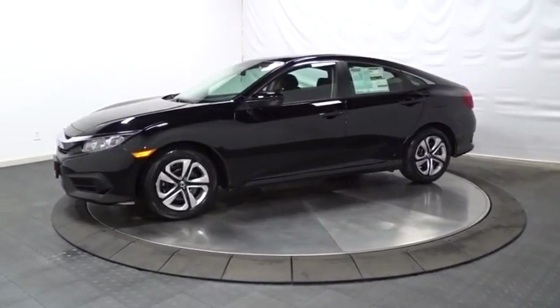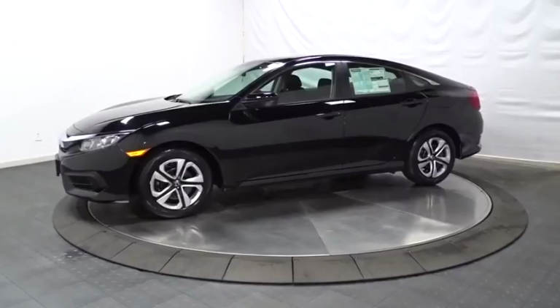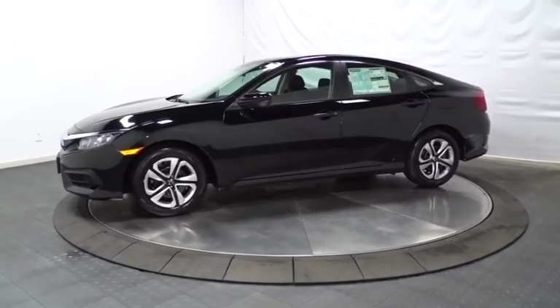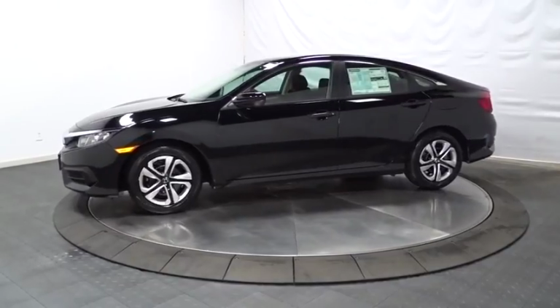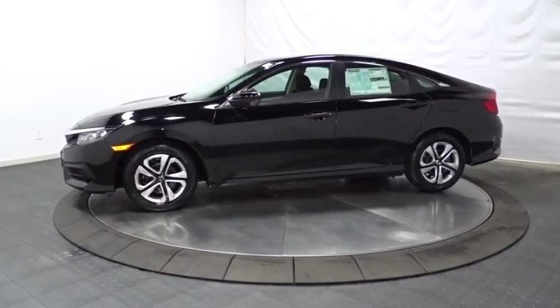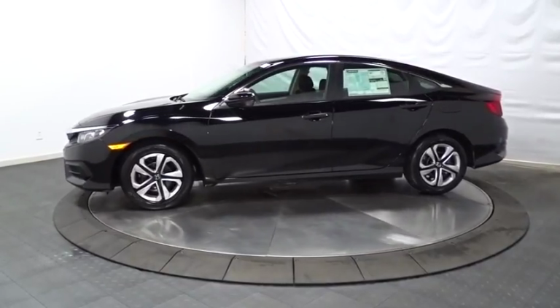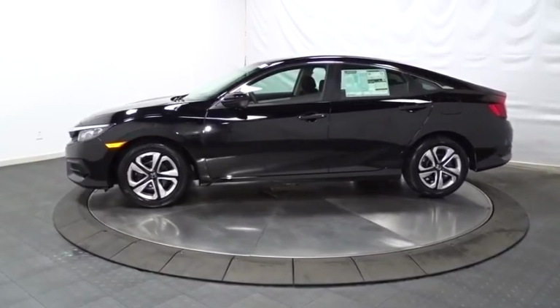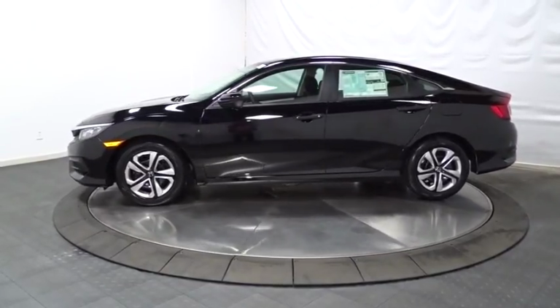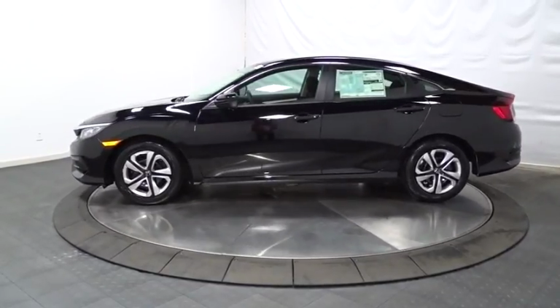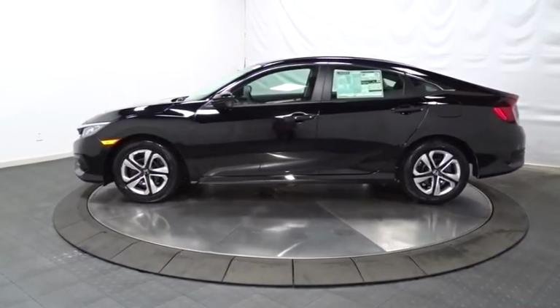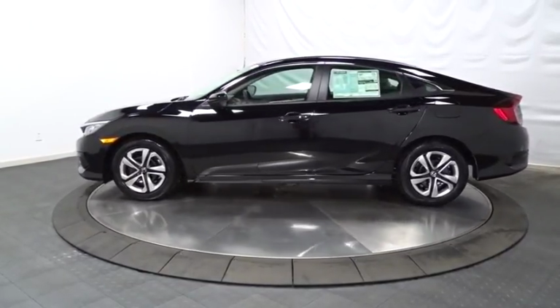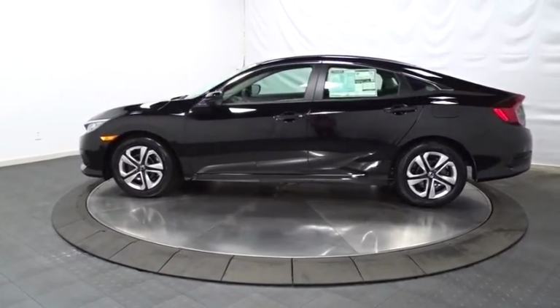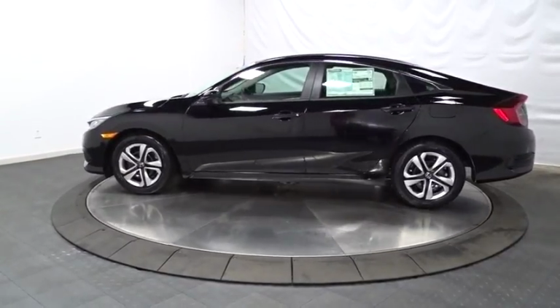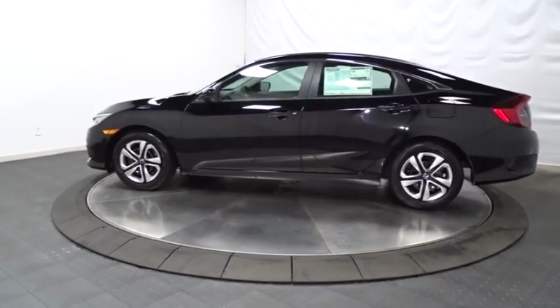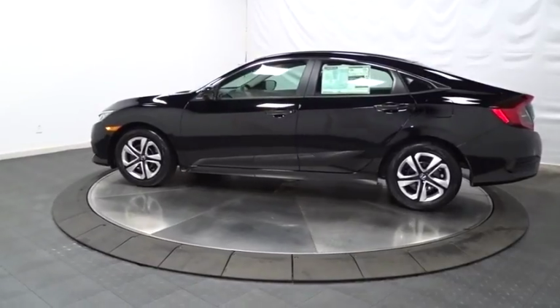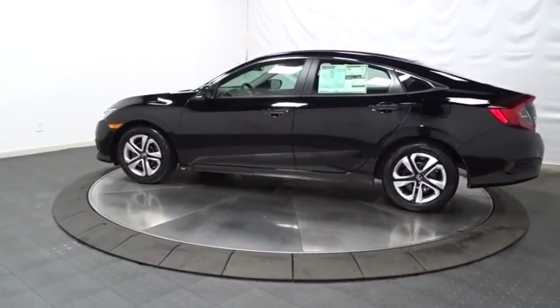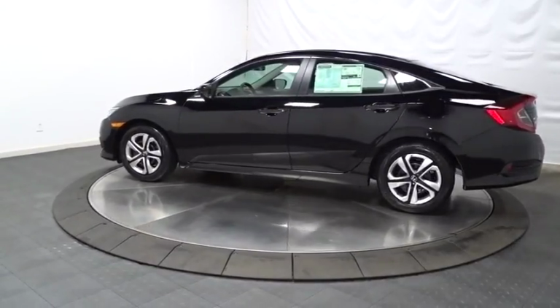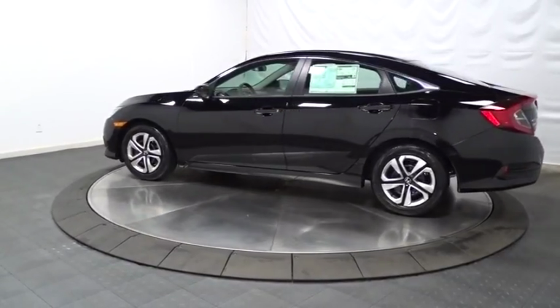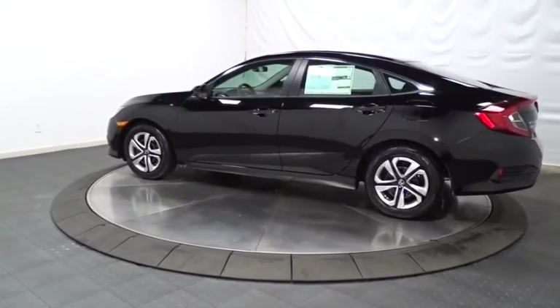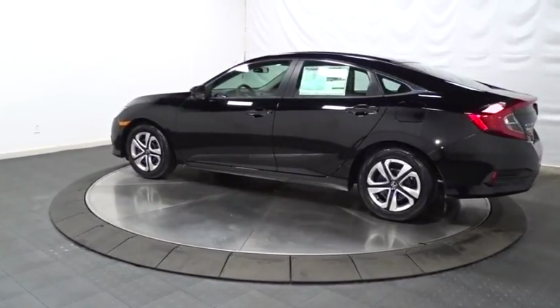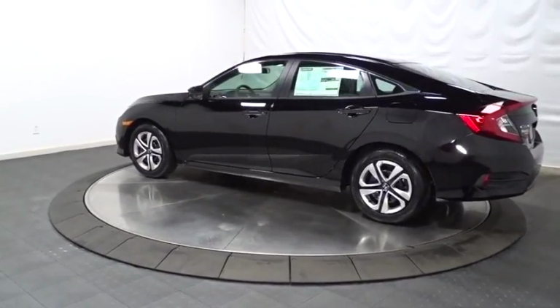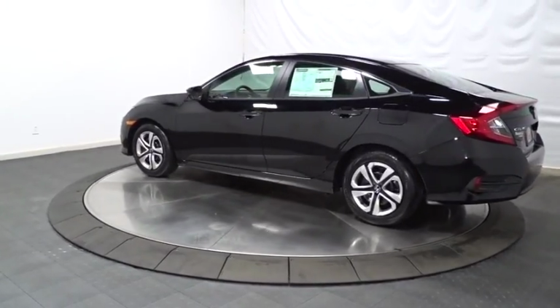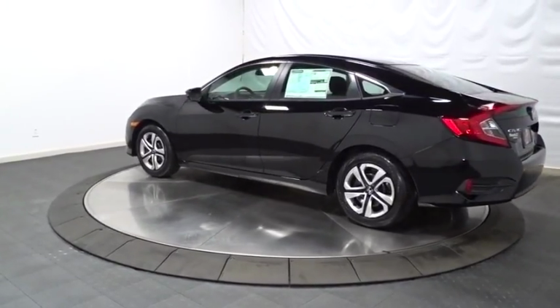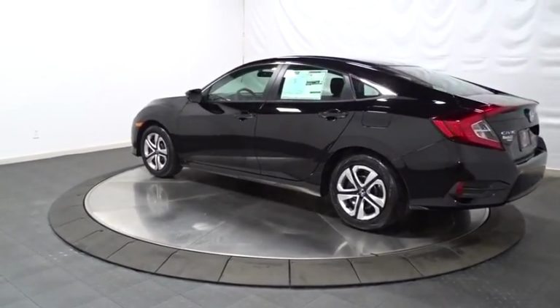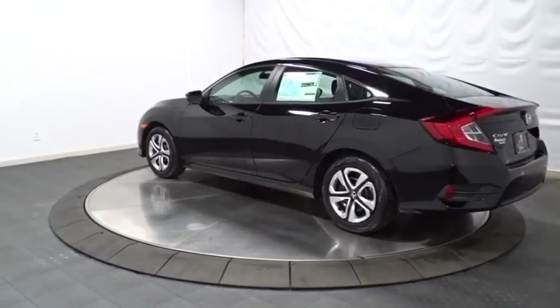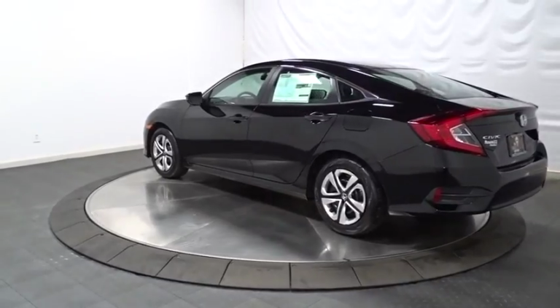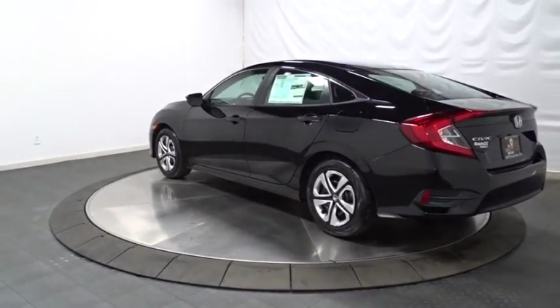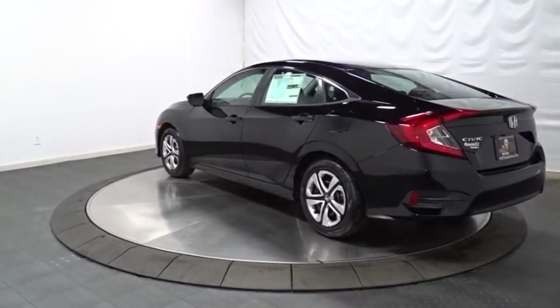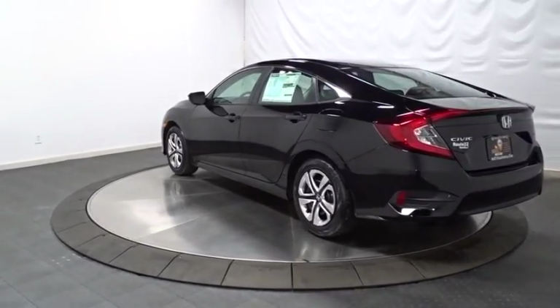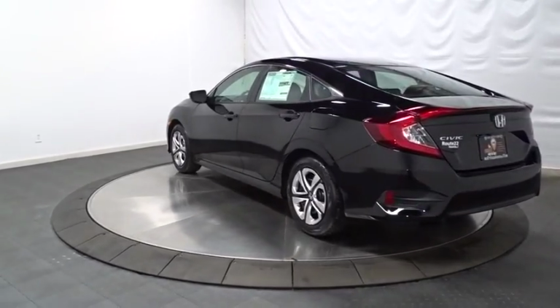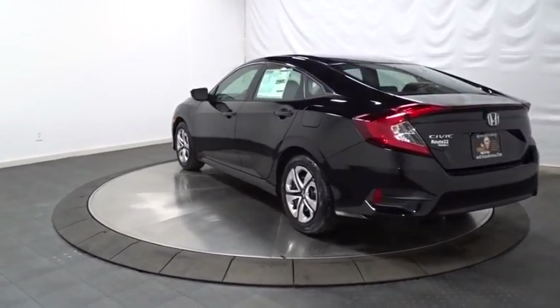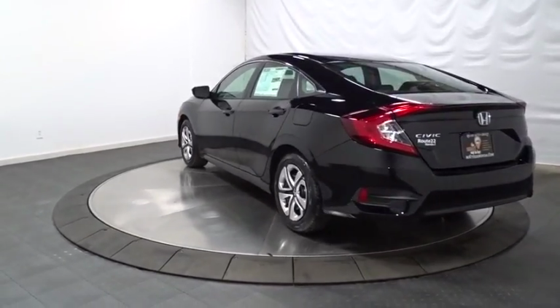Here are some of this vehicle's great options: keyless entry, backup camera, Bluetooth, front wheel drive, day and night rear view mirror, outside temperature gauge, brake assist, automatic air conditioning, cloth seat trim, engine immobilizer.